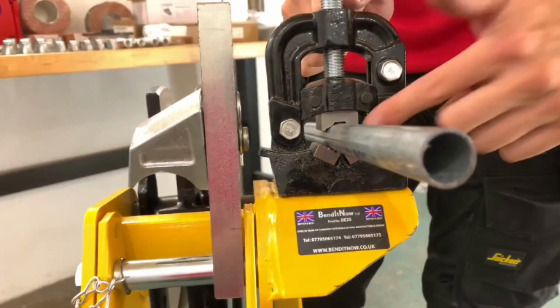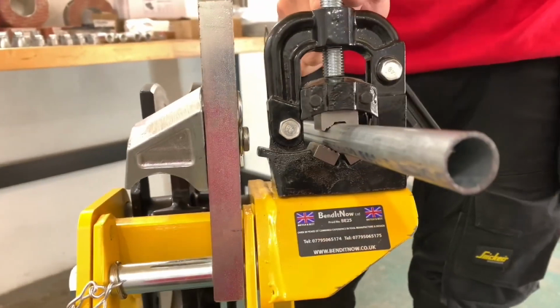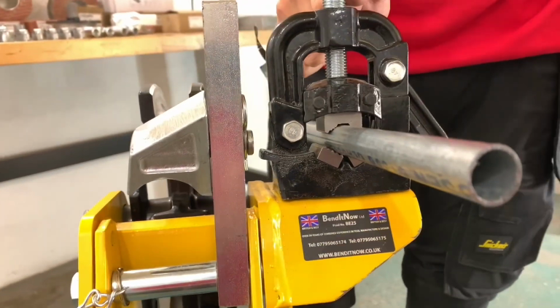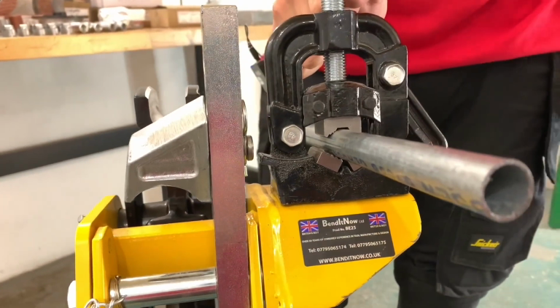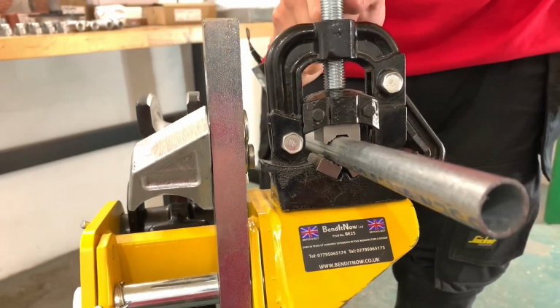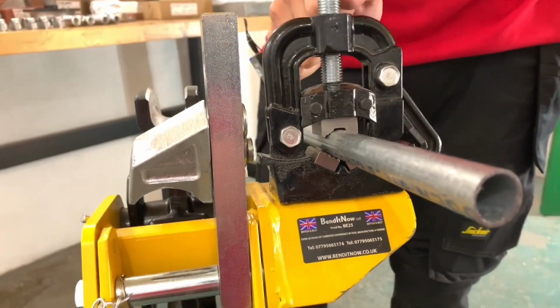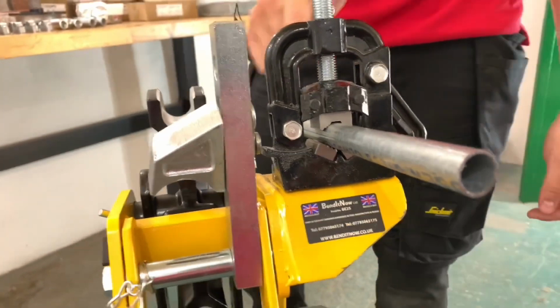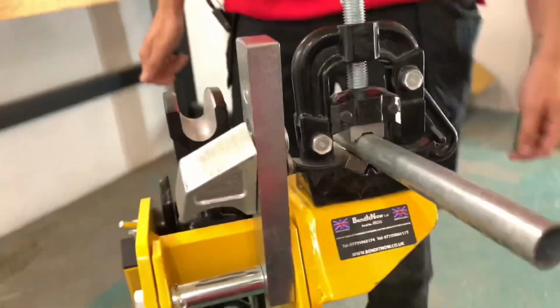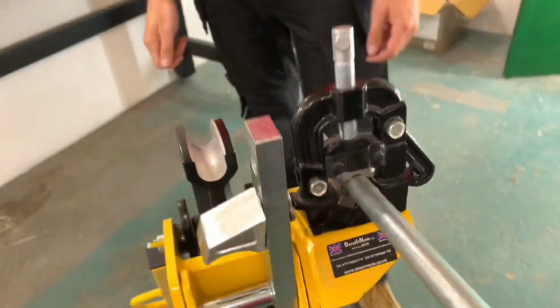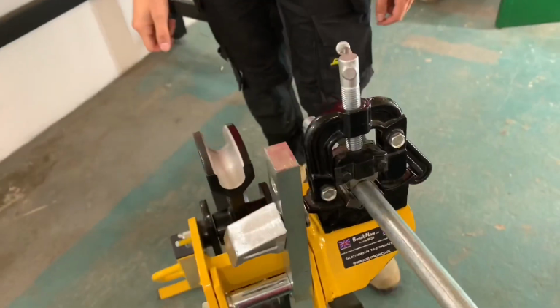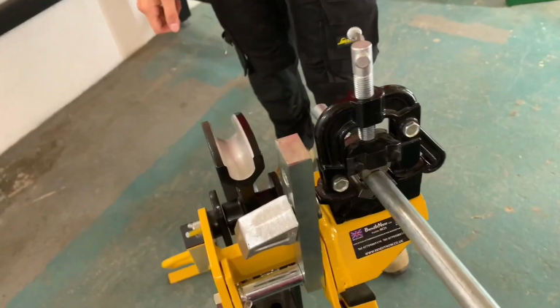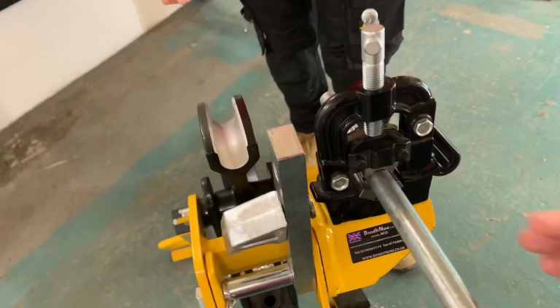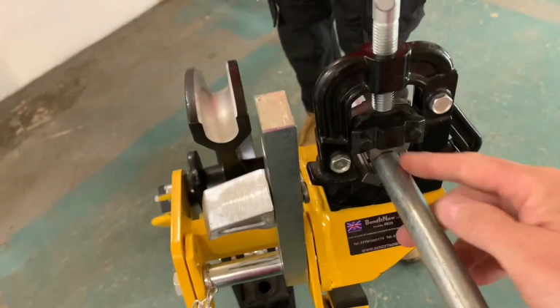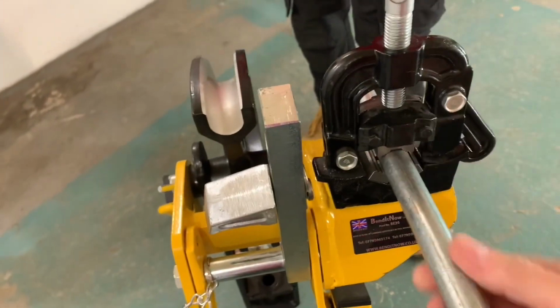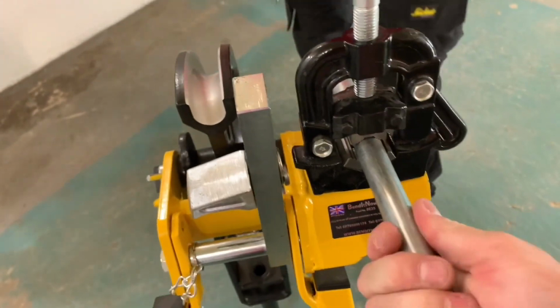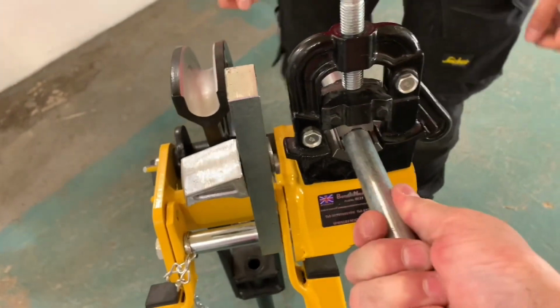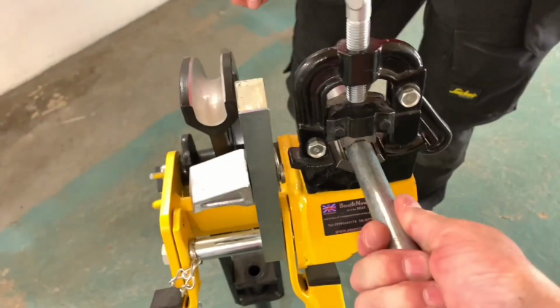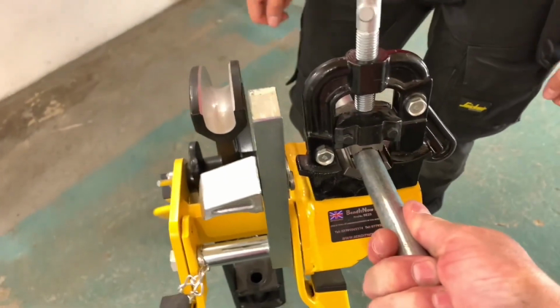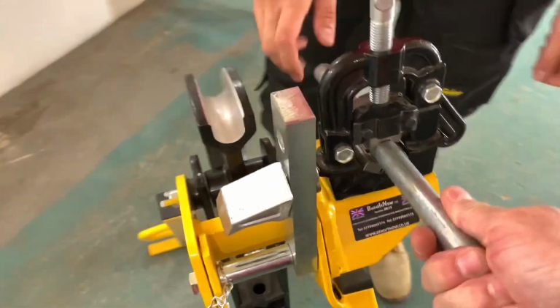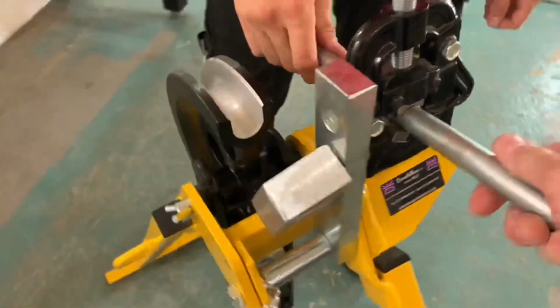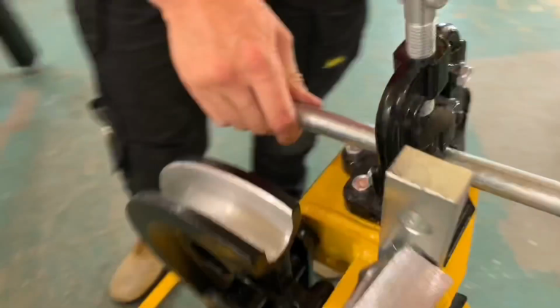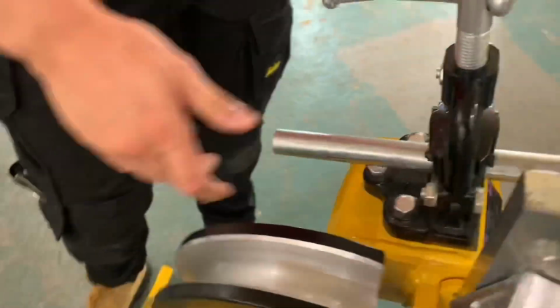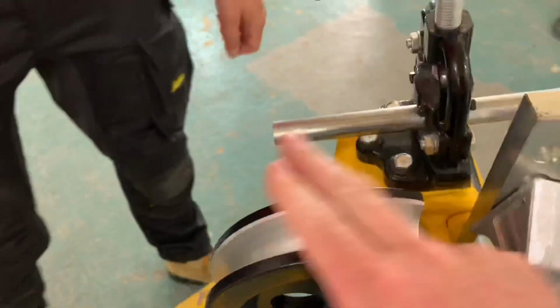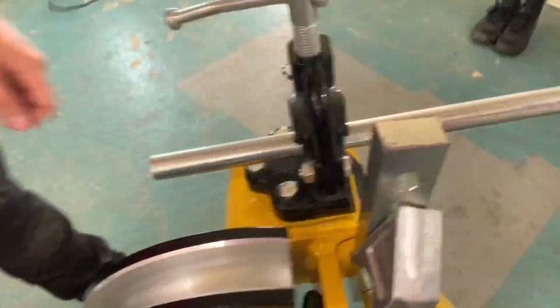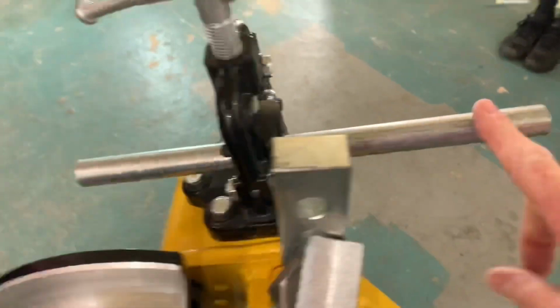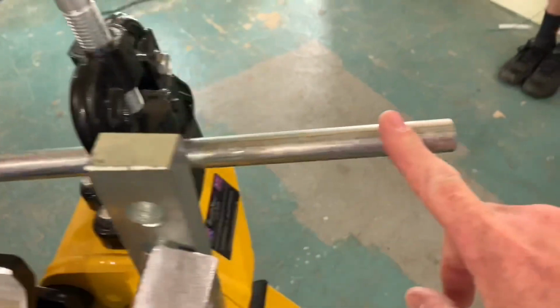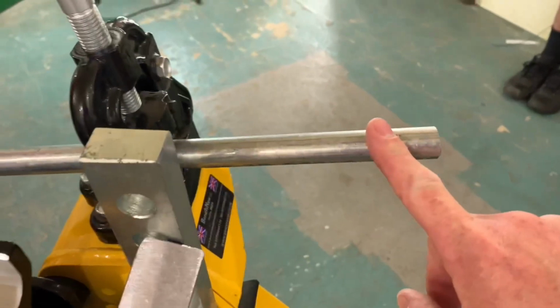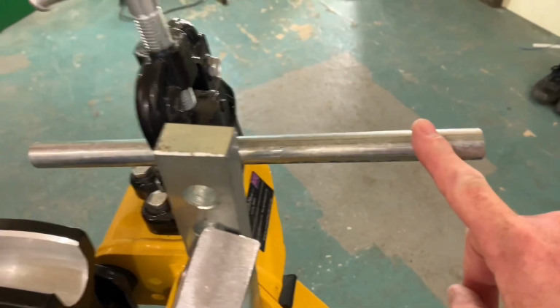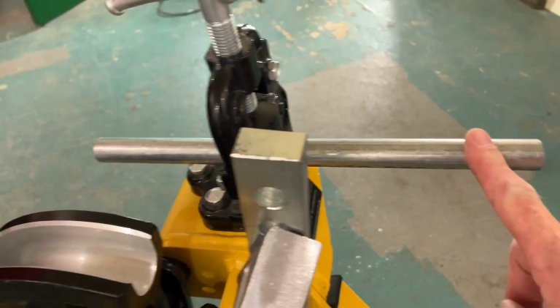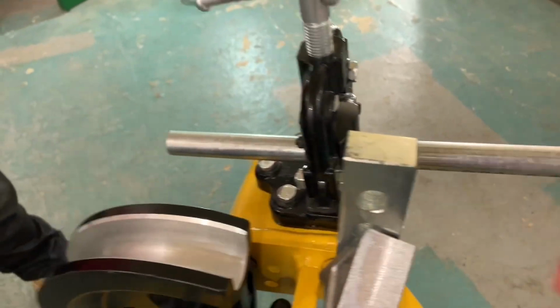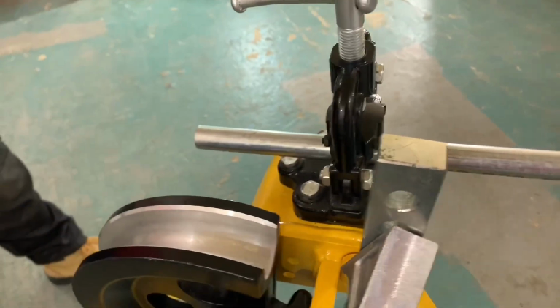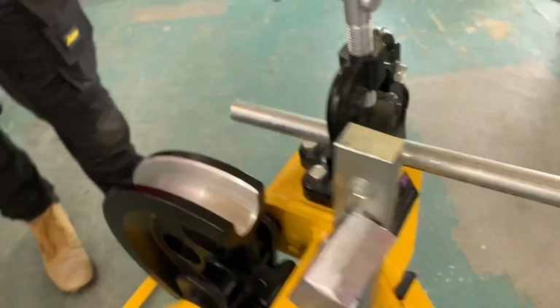Often at colleges you see those square jaw vices on benches, and if you start putting conduit in you can actually crush it flat. With a round jaw vice, that makes sense — it won't do that.